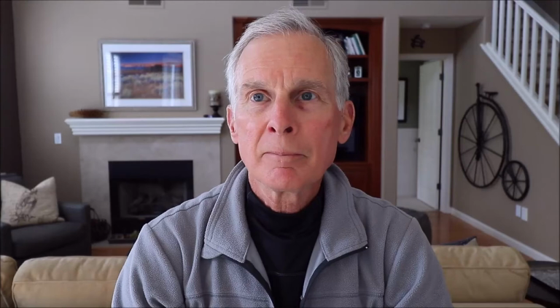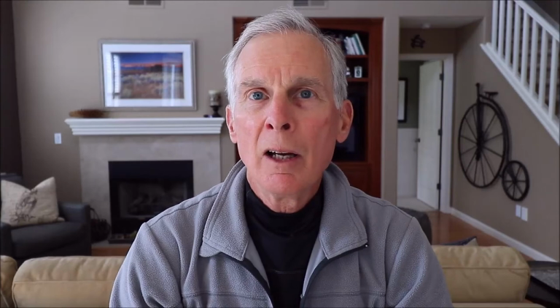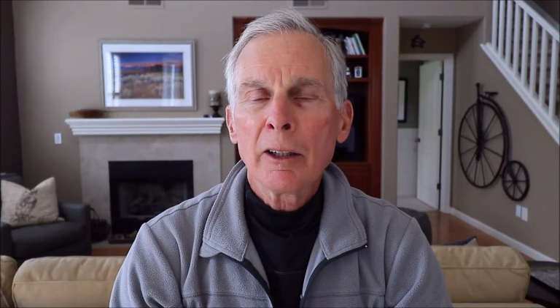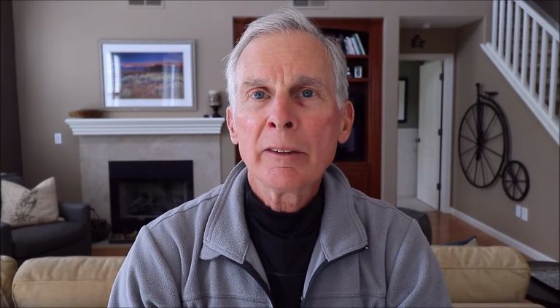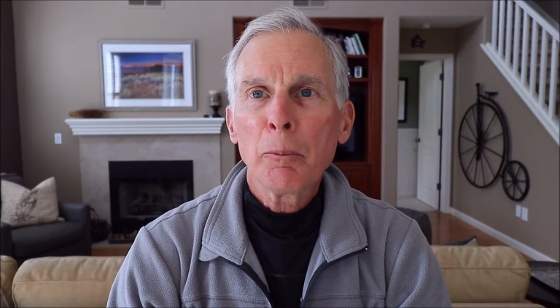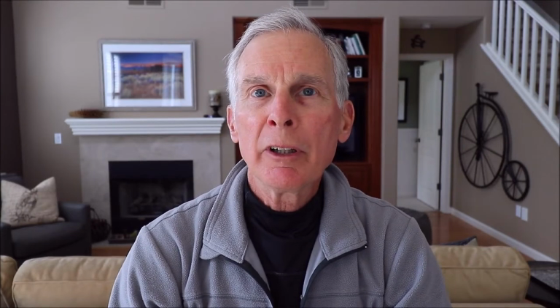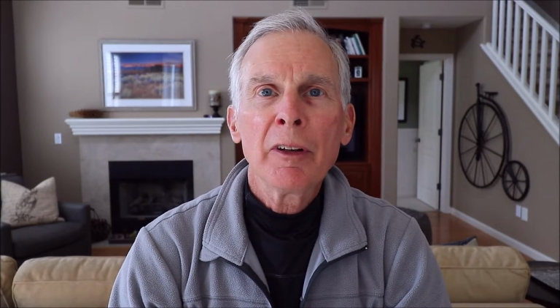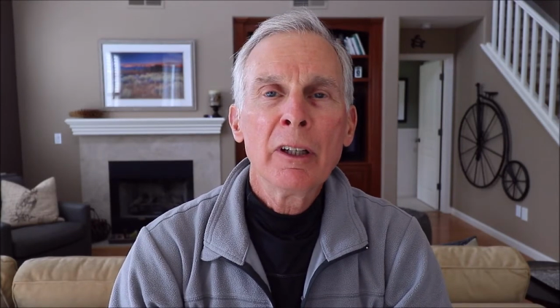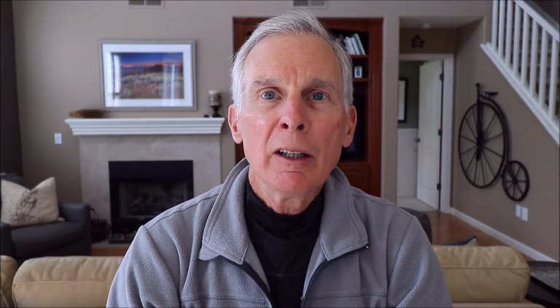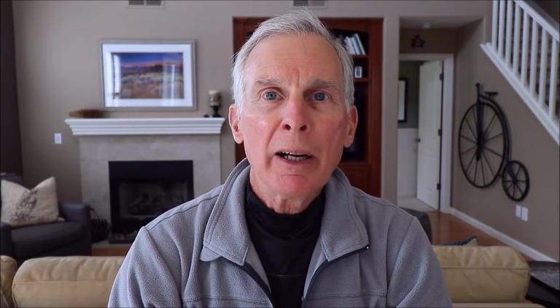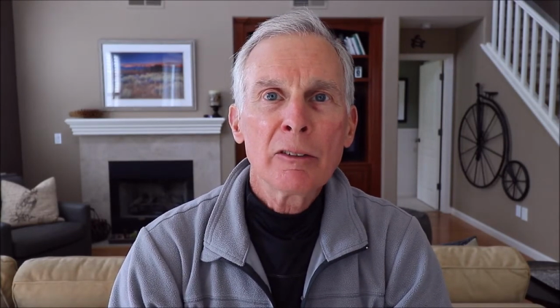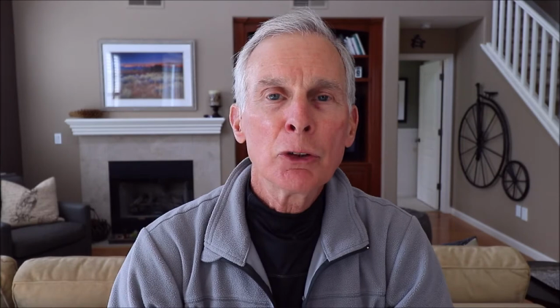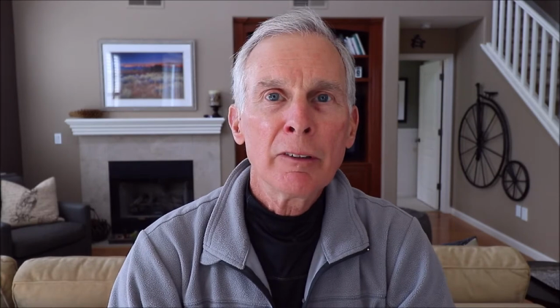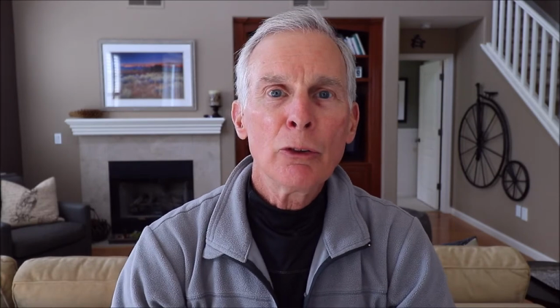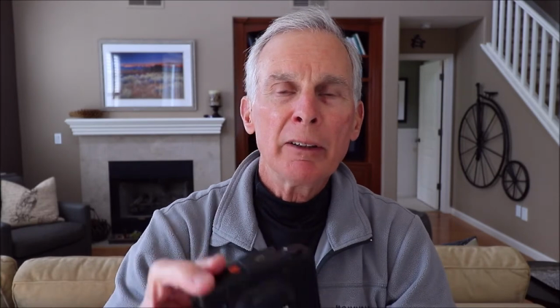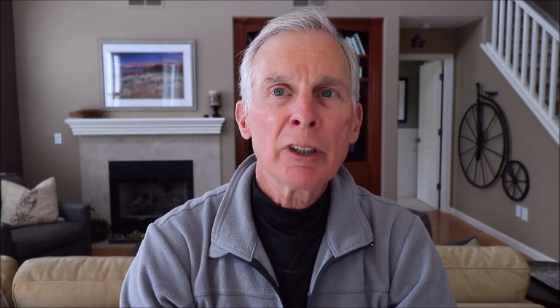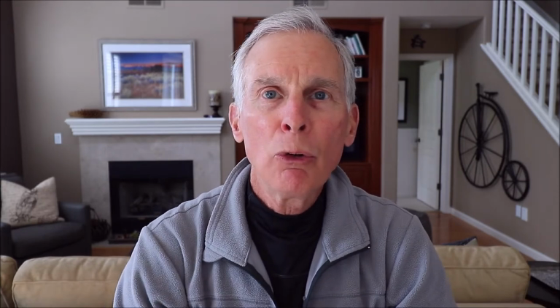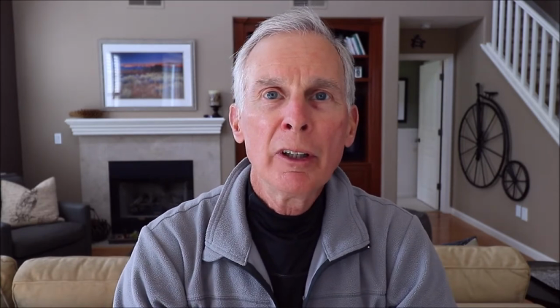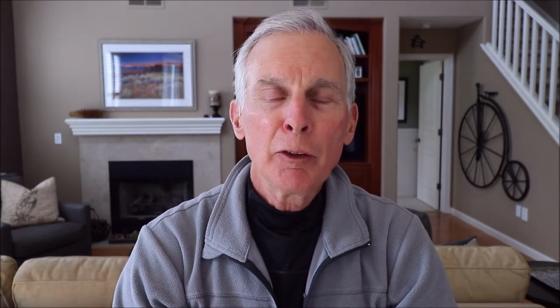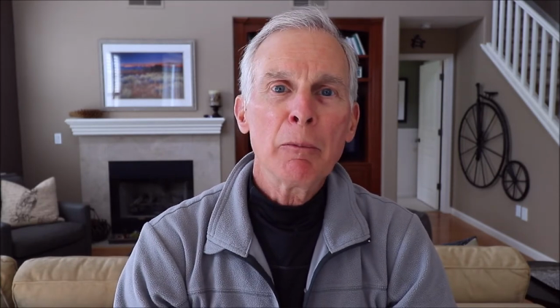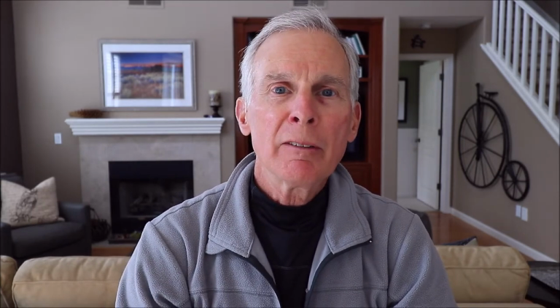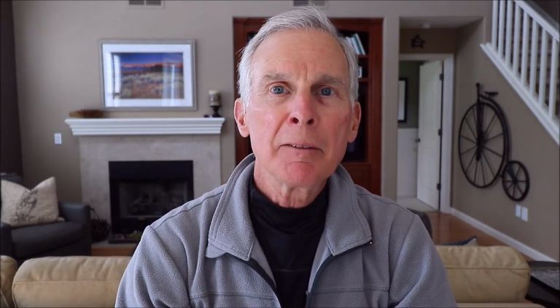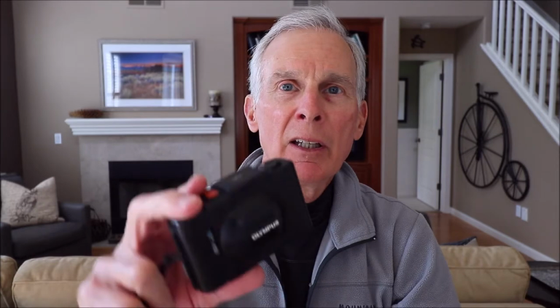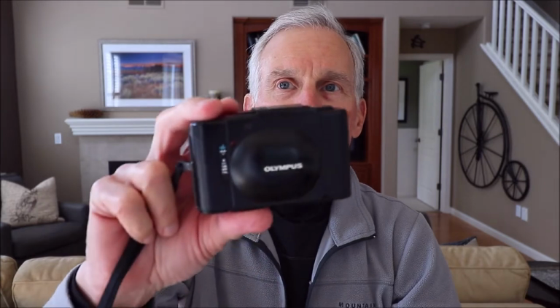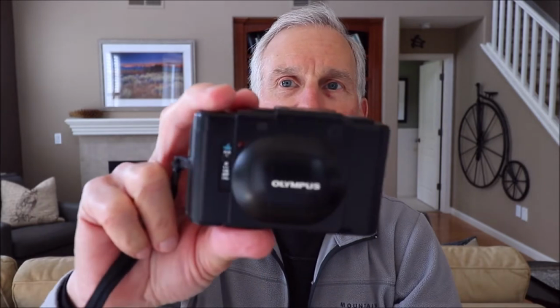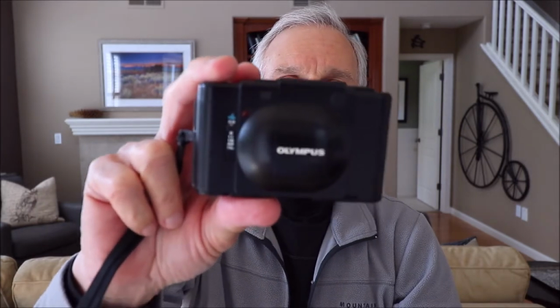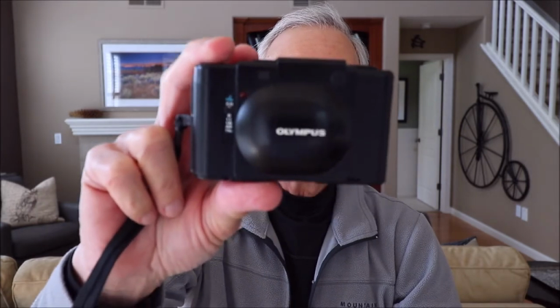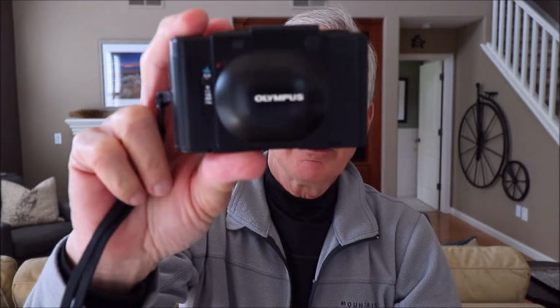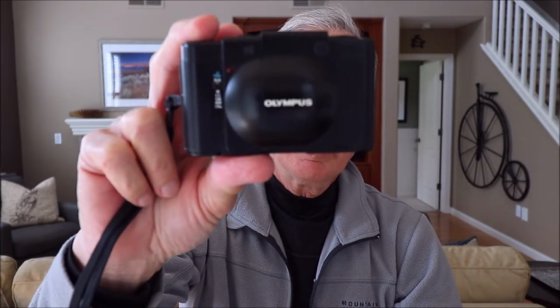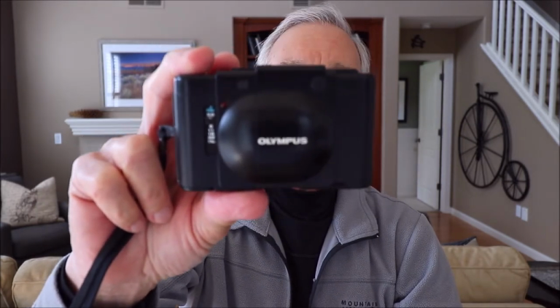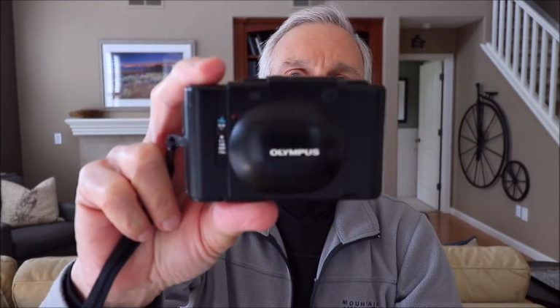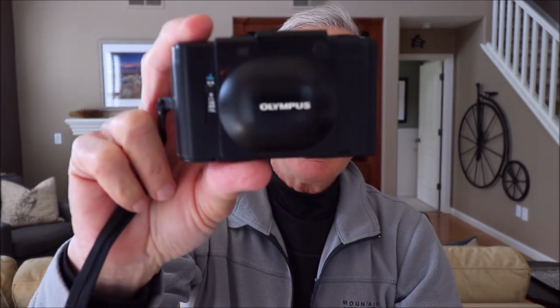Hello again, Earl Bob here with another of my short videos about interesting old film cameras that I've had. This one today is about the Olympus XA.